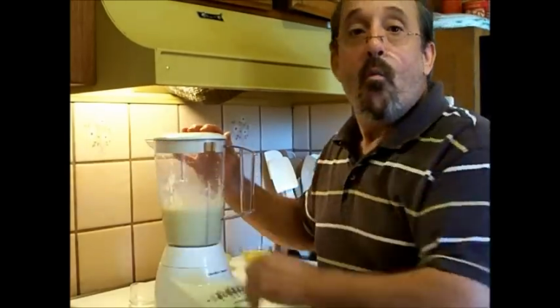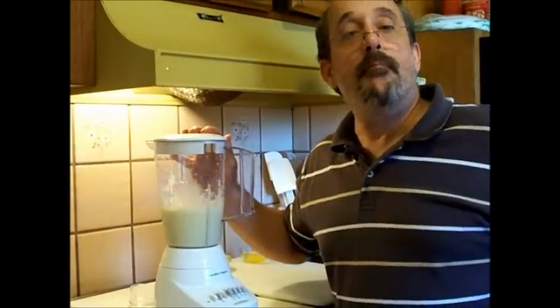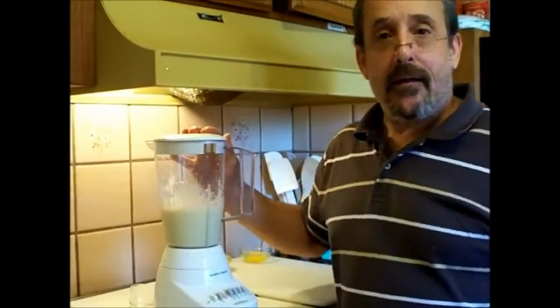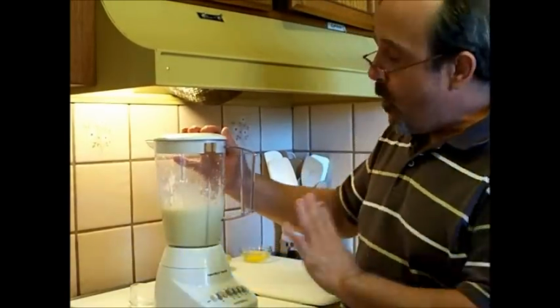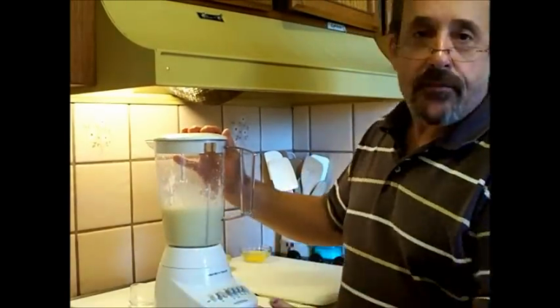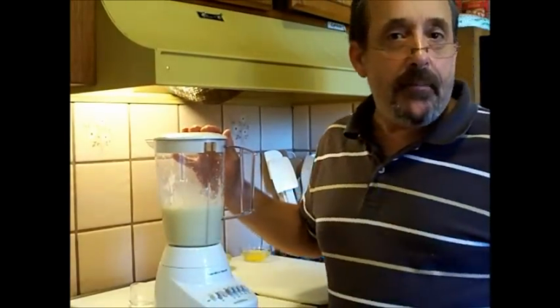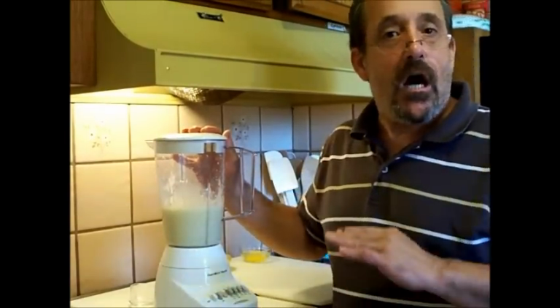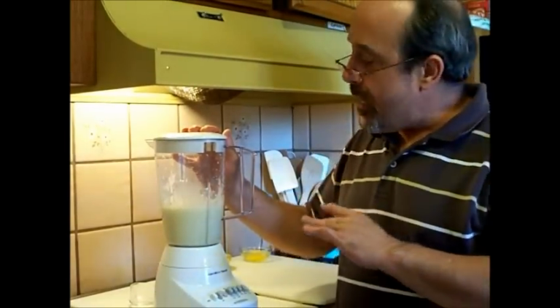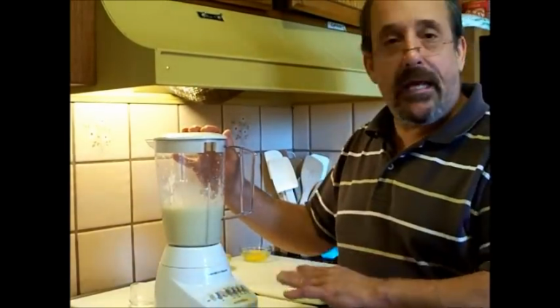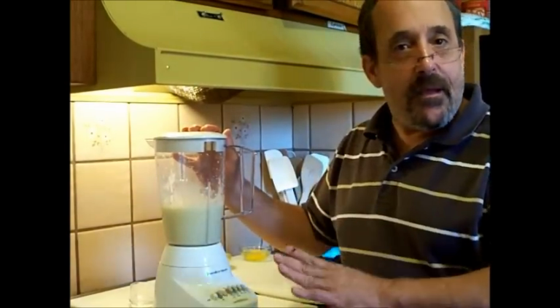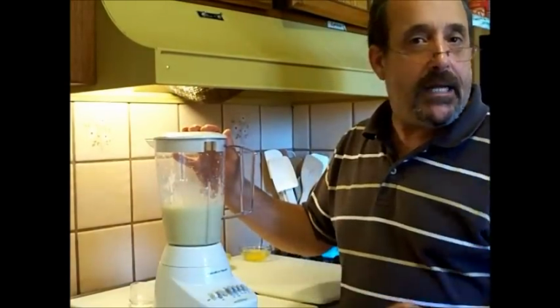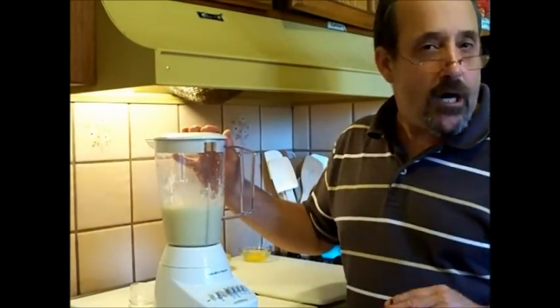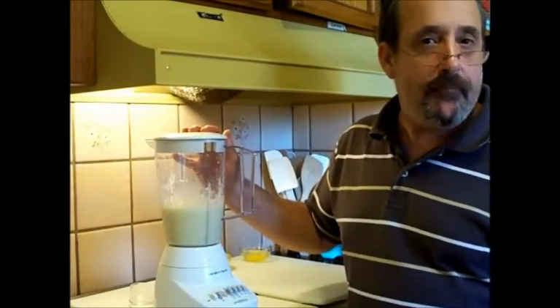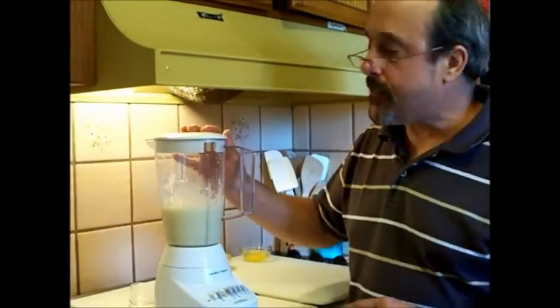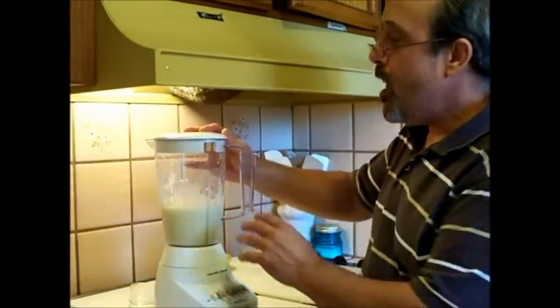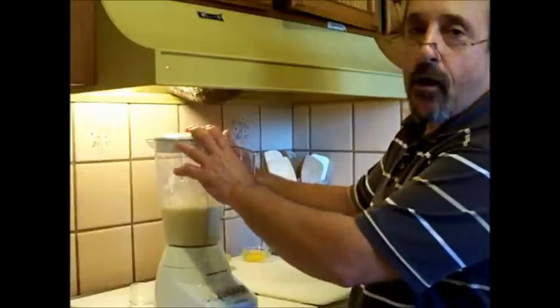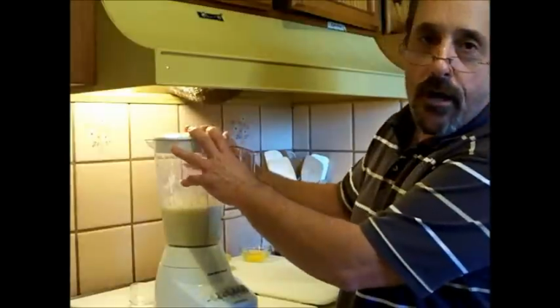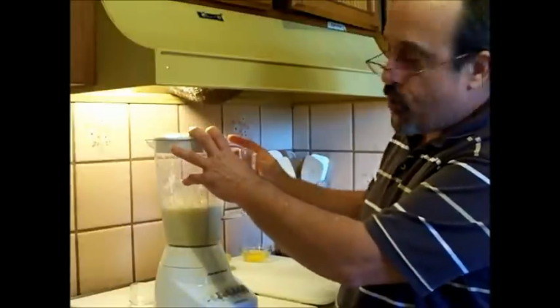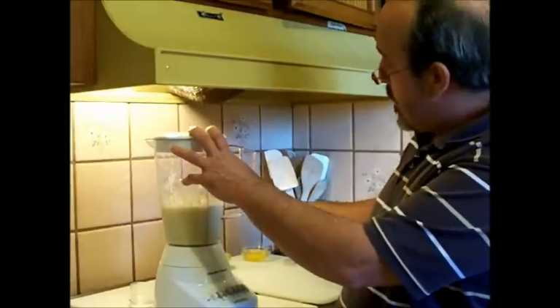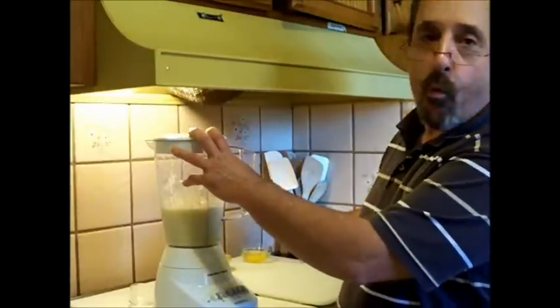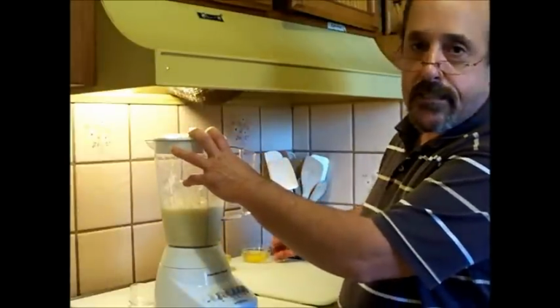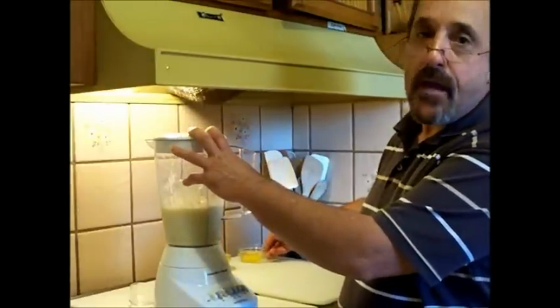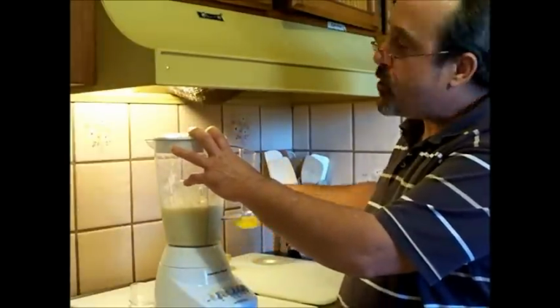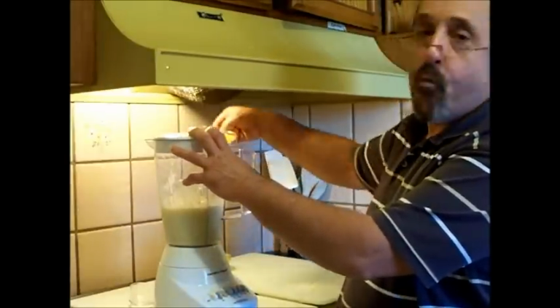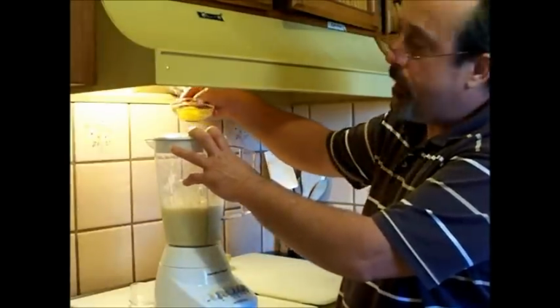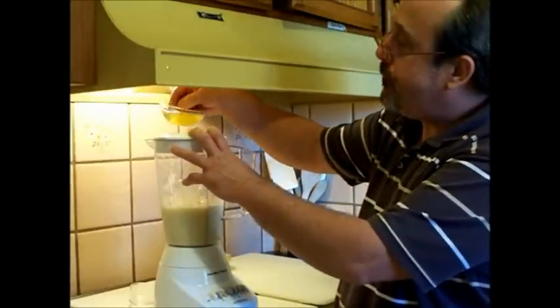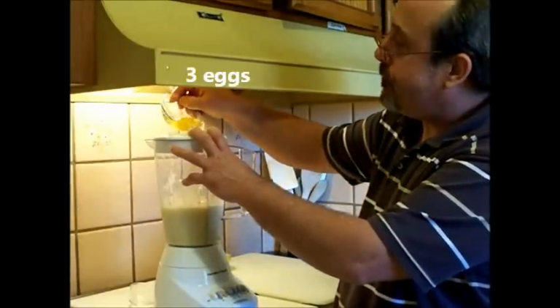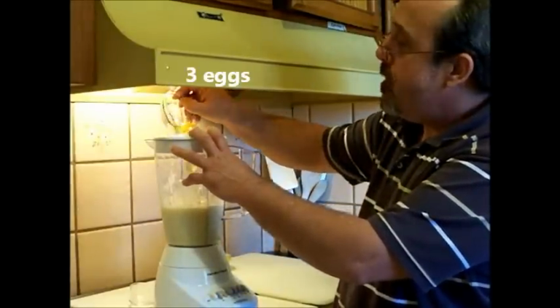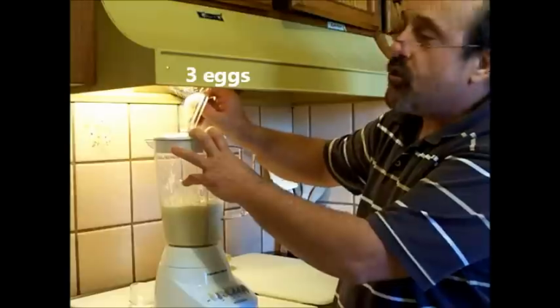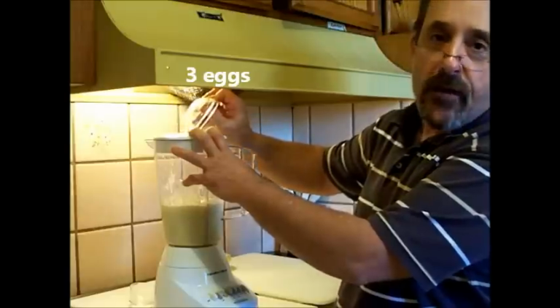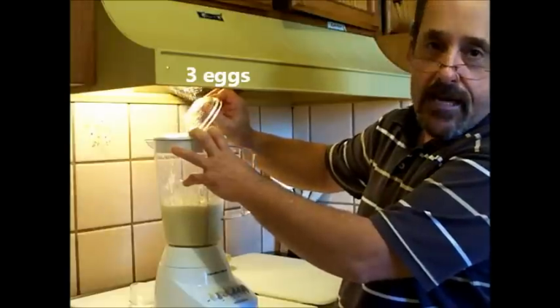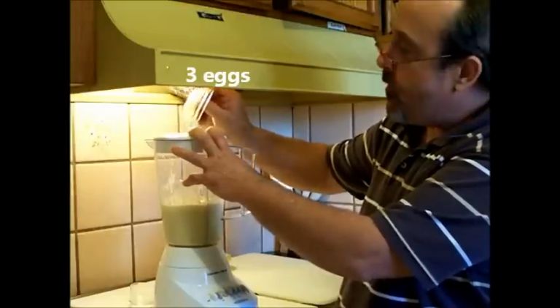Welcome back. I've got the lemons in the blender and they've been blending for a couple of minutes now. You'll want to add your eggs one at a time to make sure they're well blended. There are three eggs, by the way.